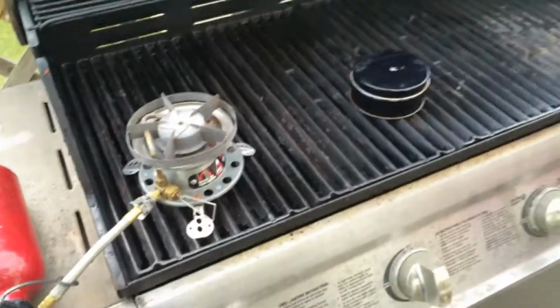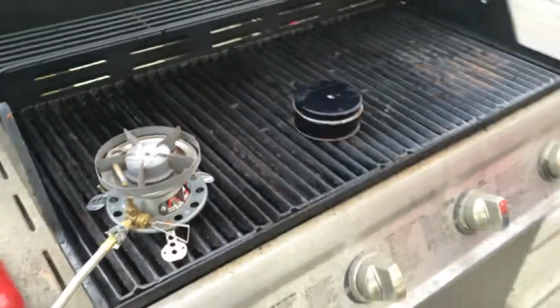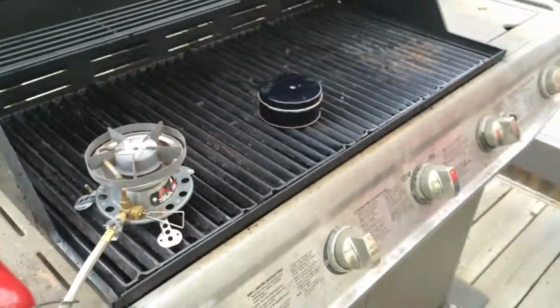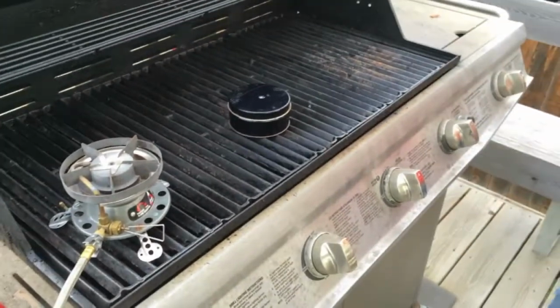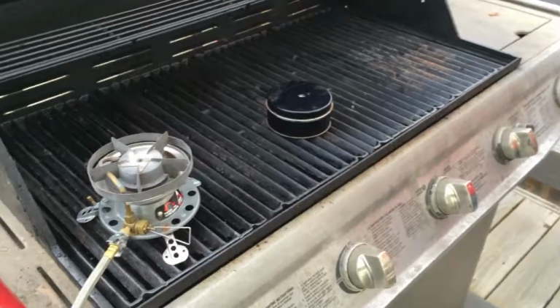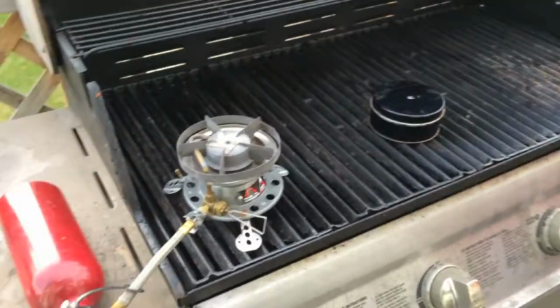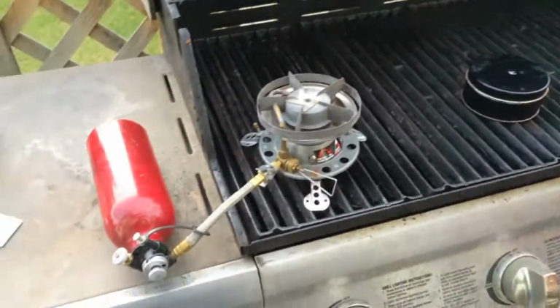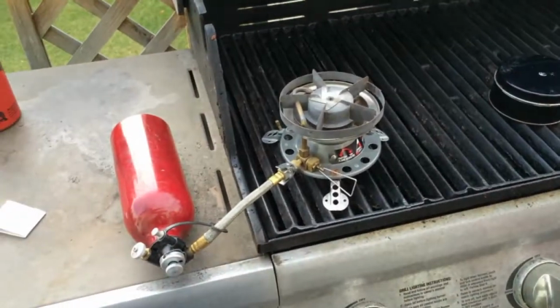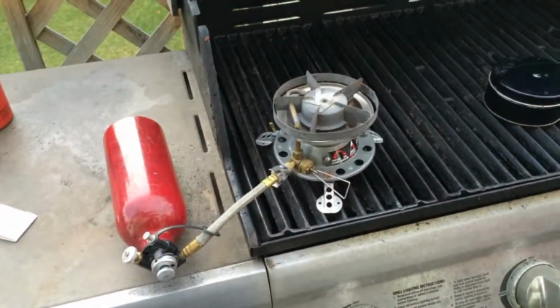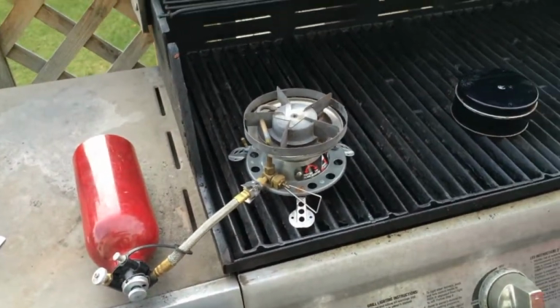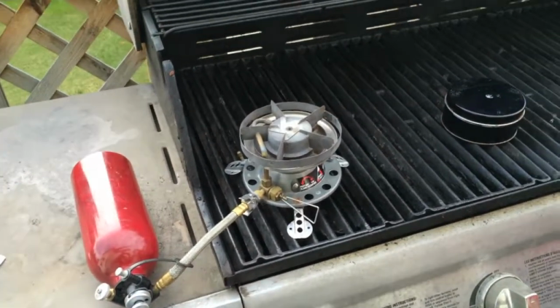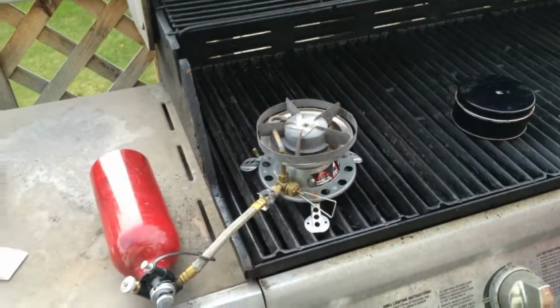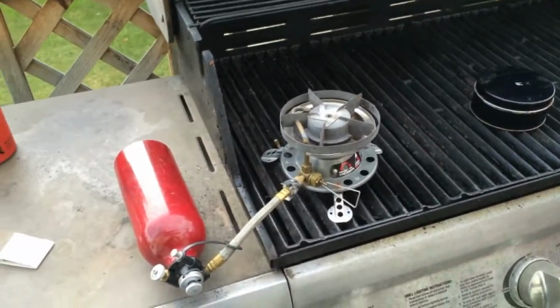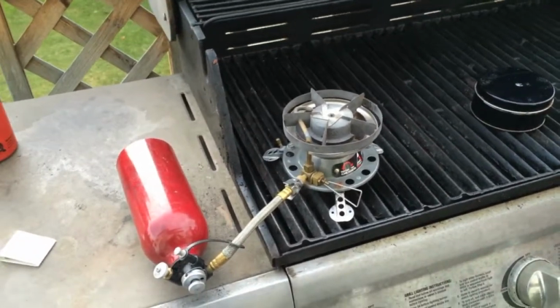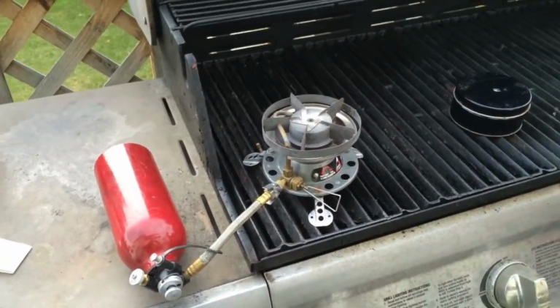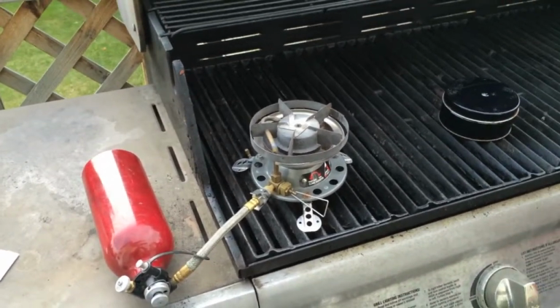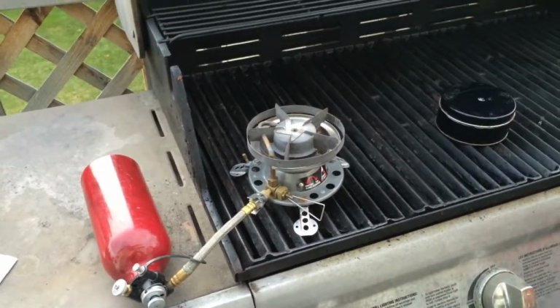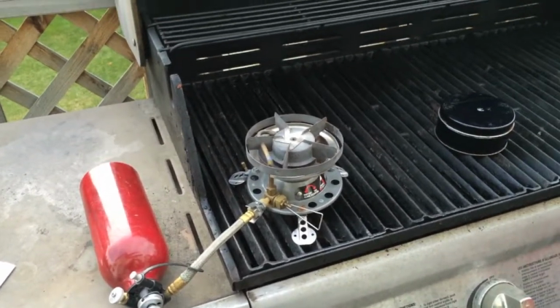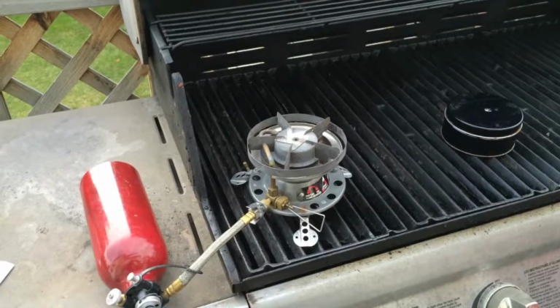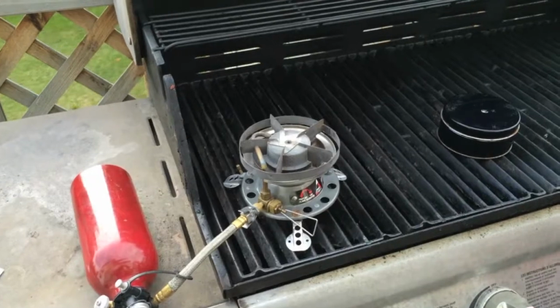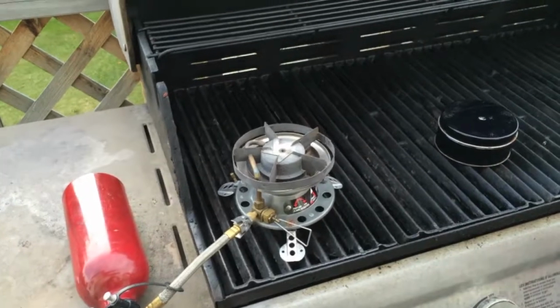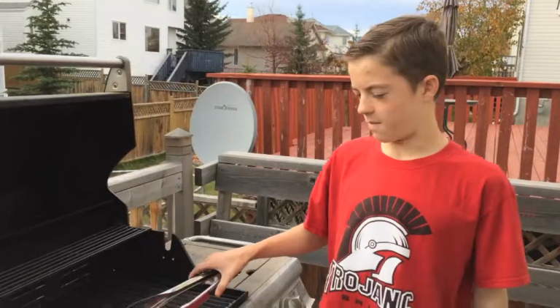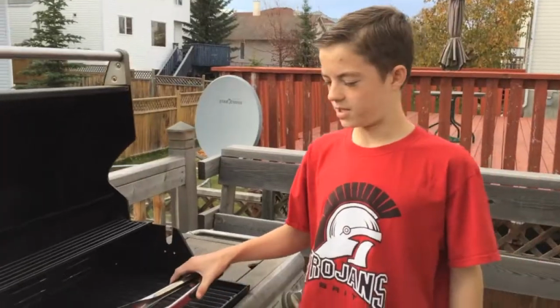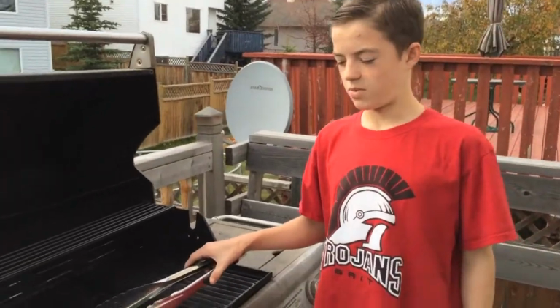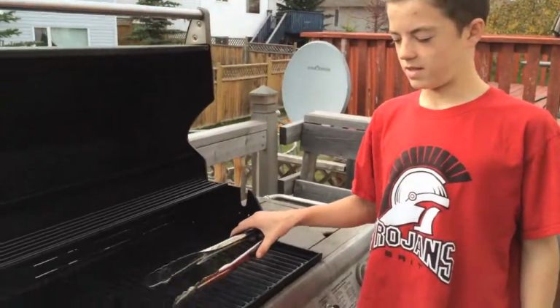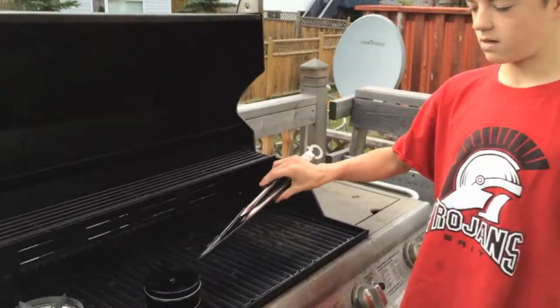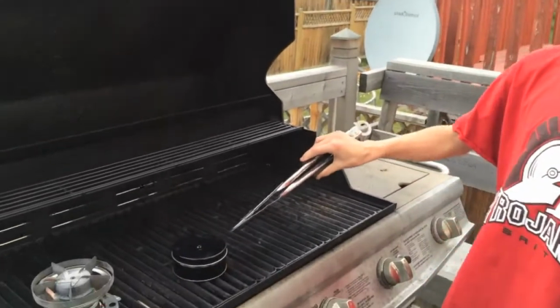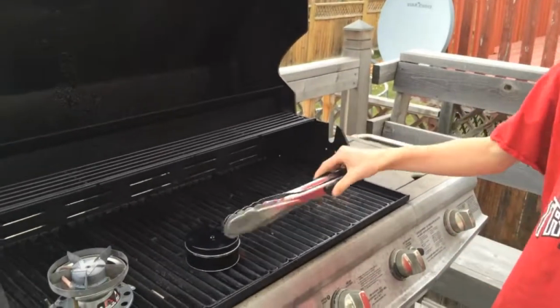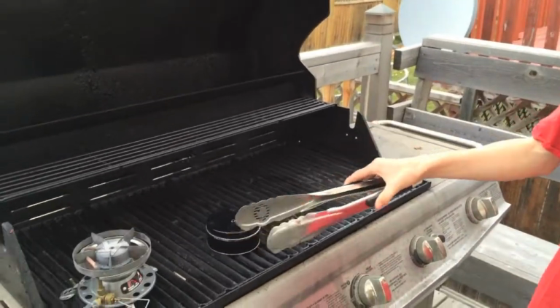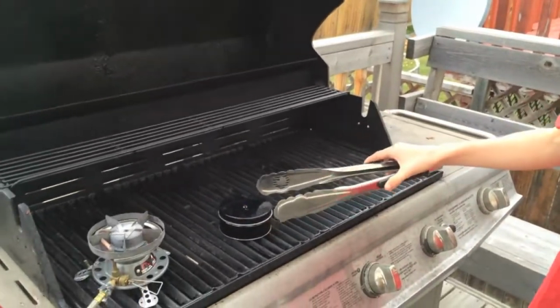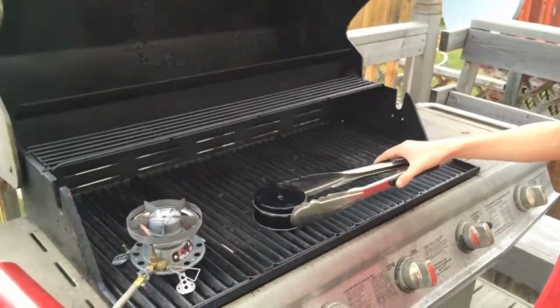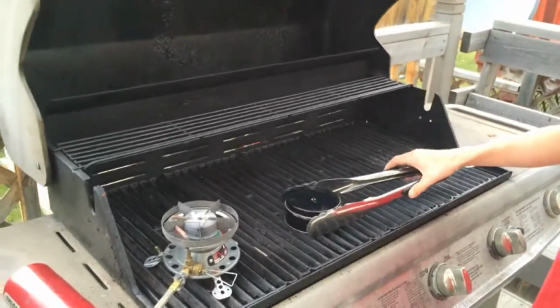So what are we gonna do next? We're gonna get this stove started. Alright, we'll start that and we'll come back. I'm just gonna put this pan on the fire and watch it burn.